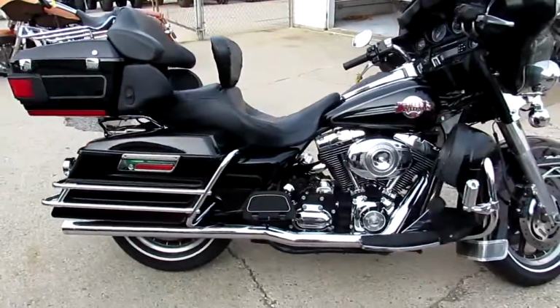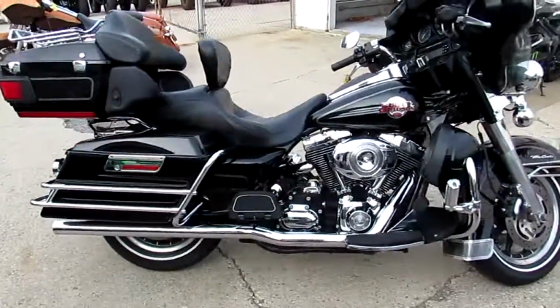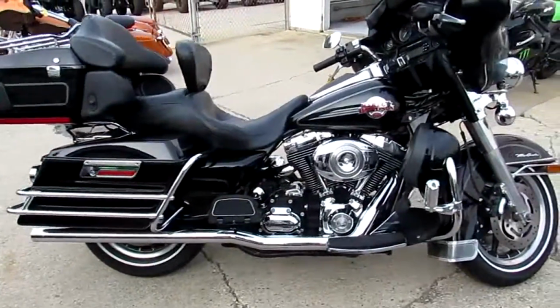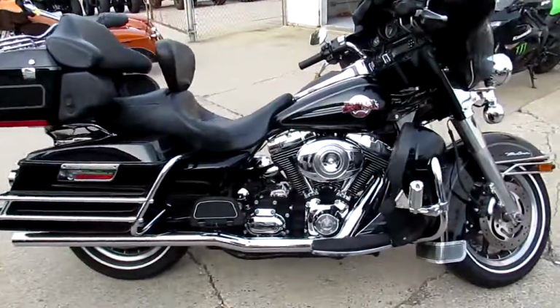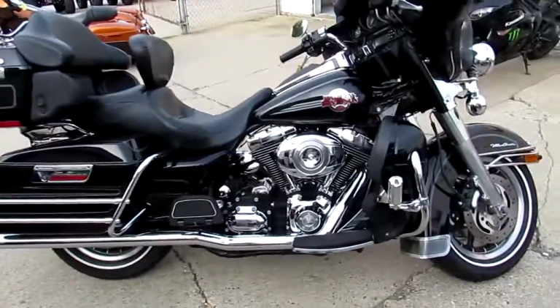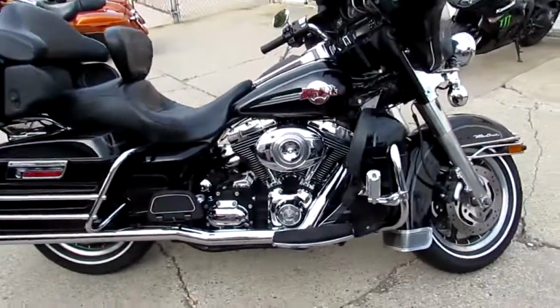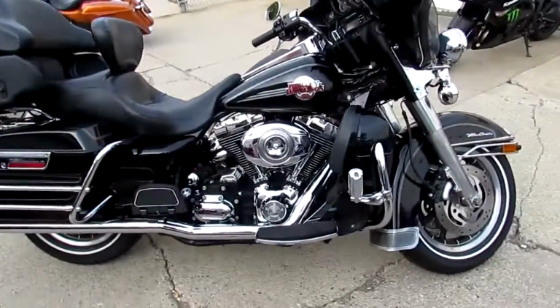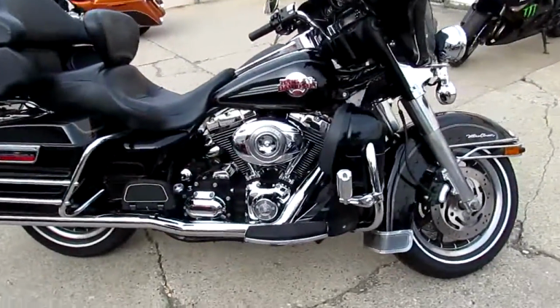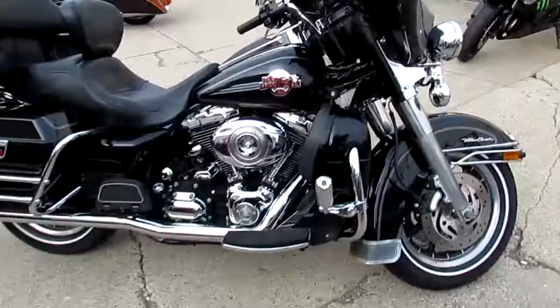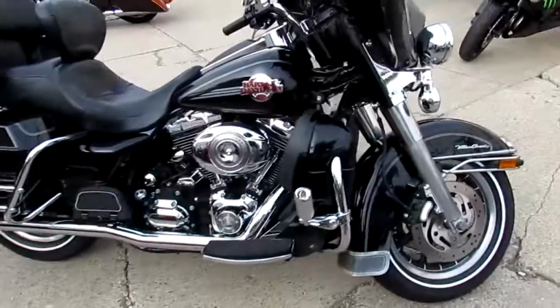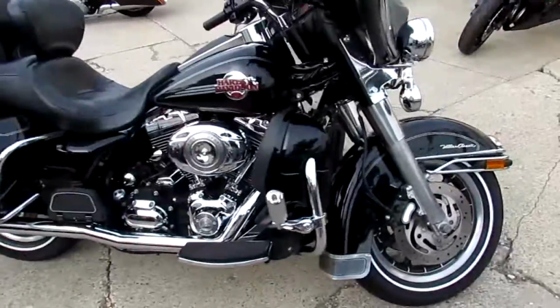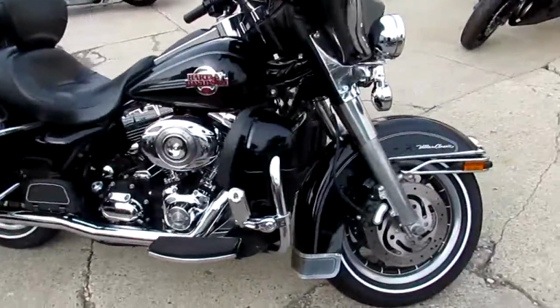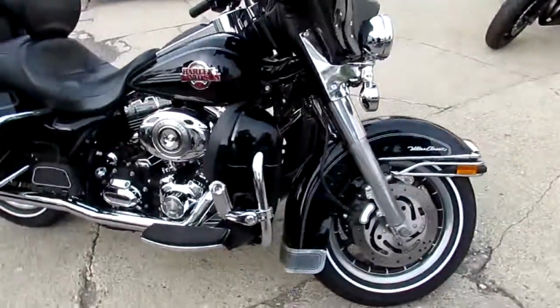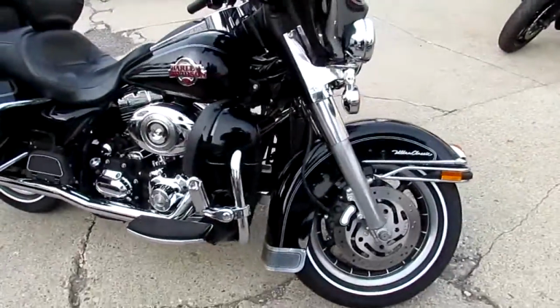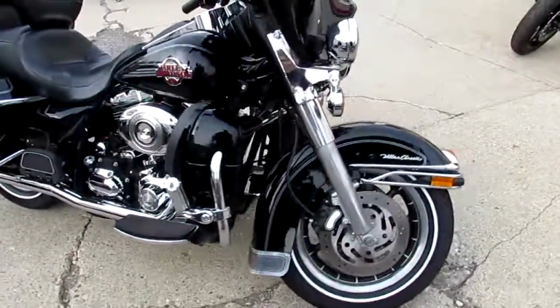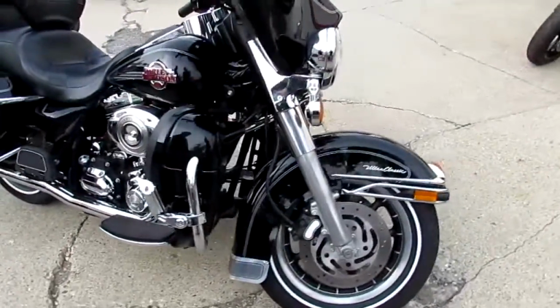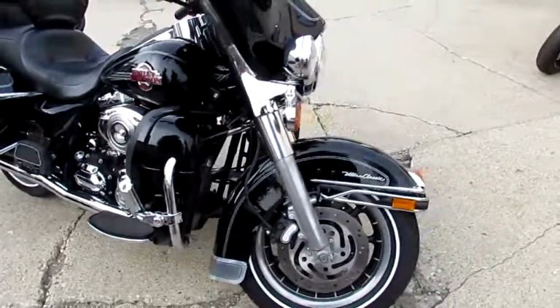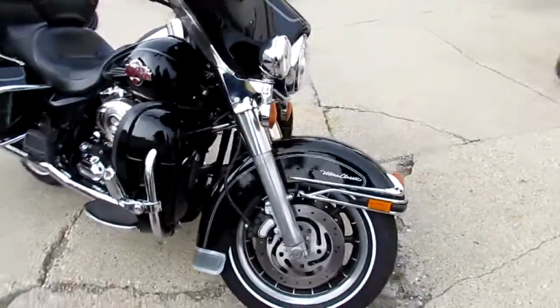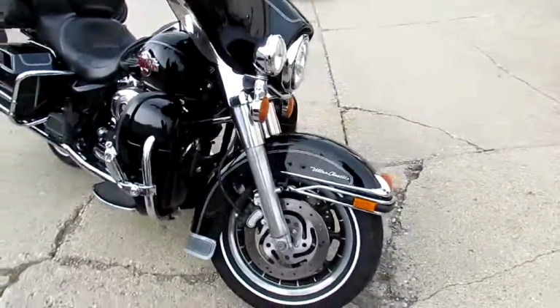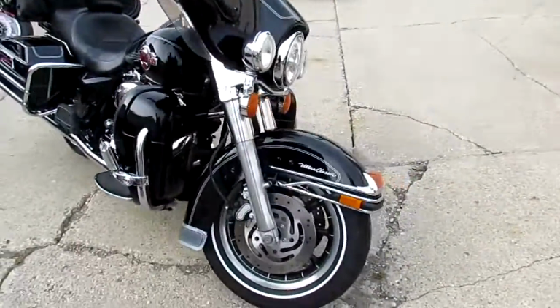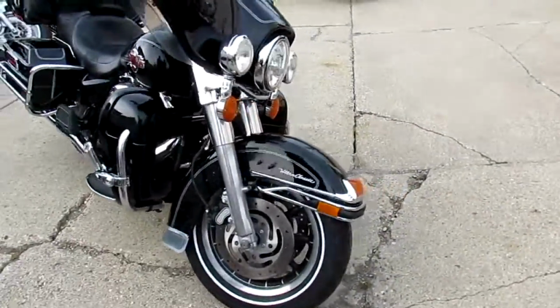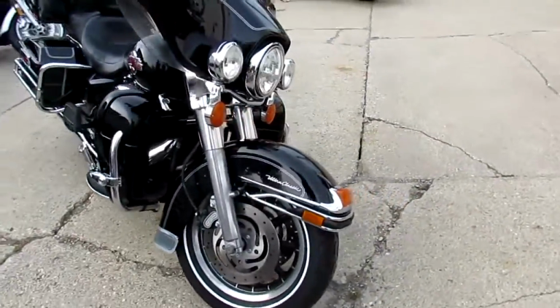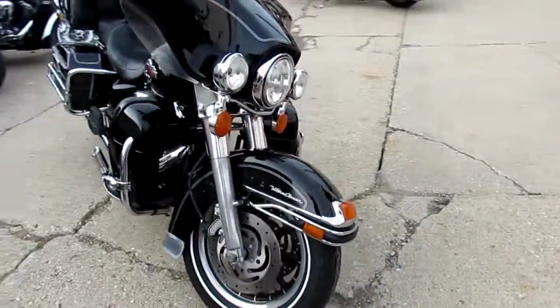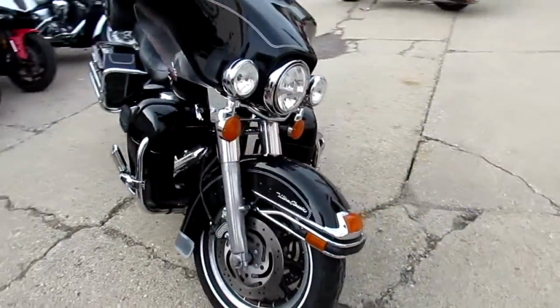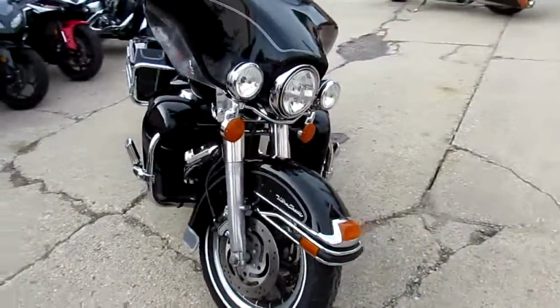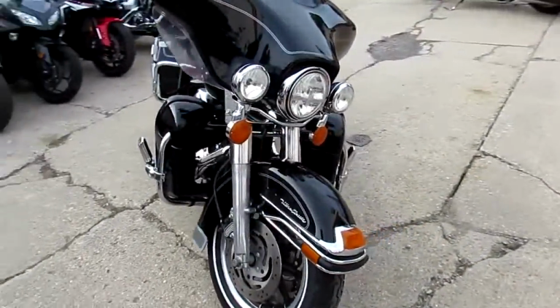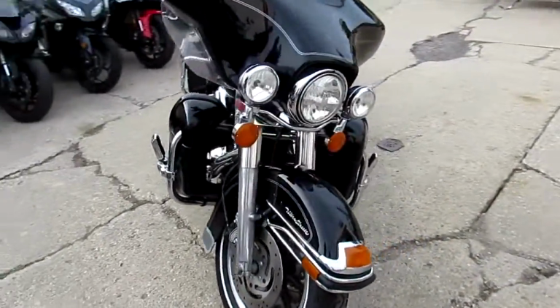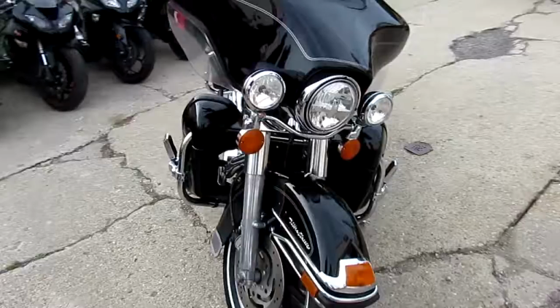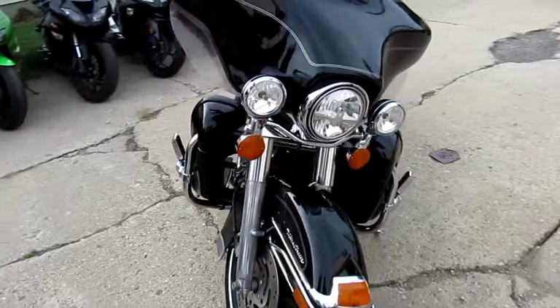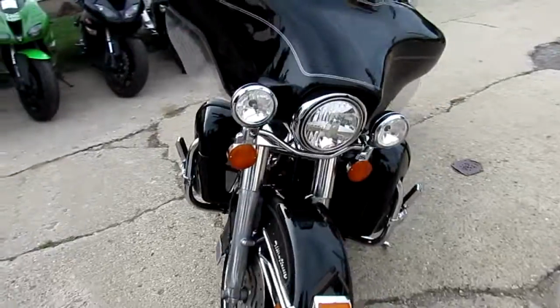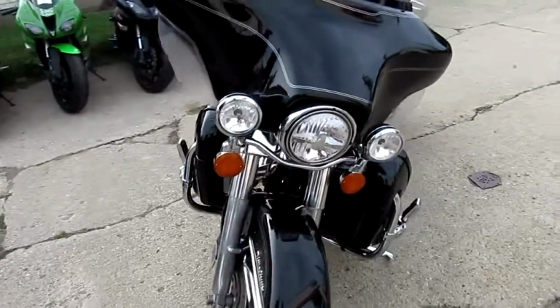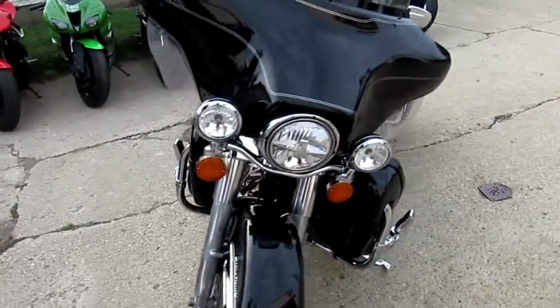You guys can't go wrong. 2007 Harley-Davidson, $9,999. I know we say in our videos that we have over 250 used Harleys.